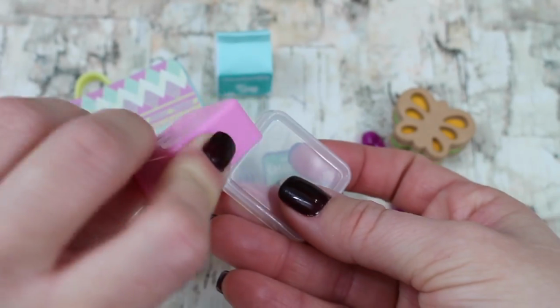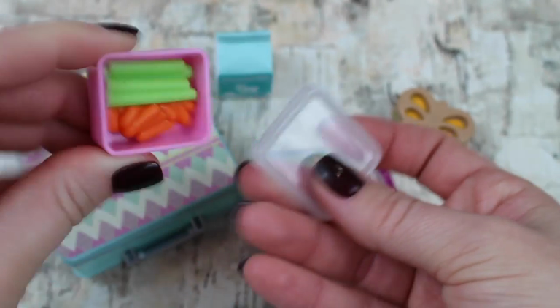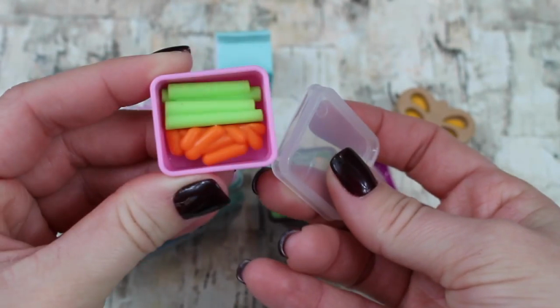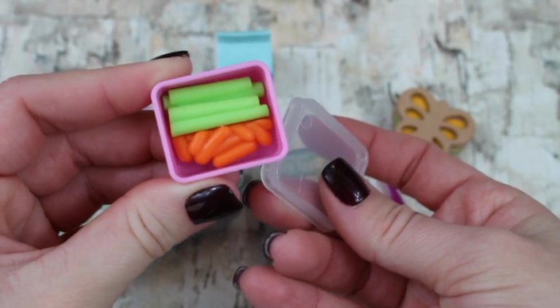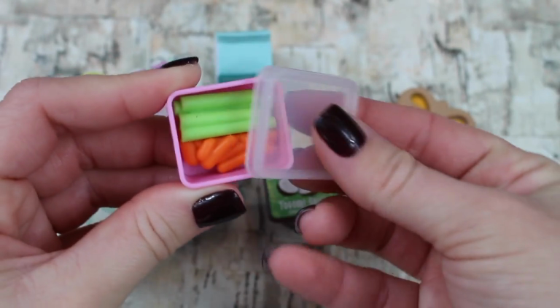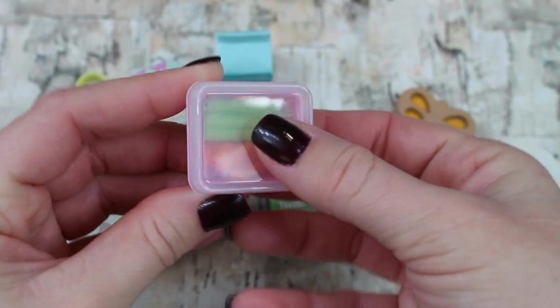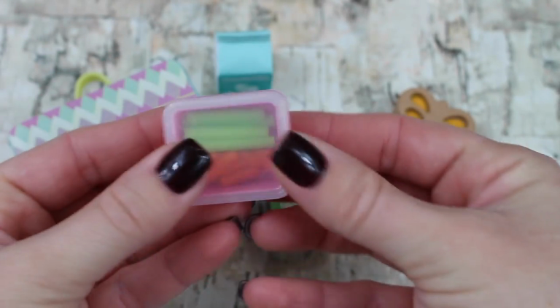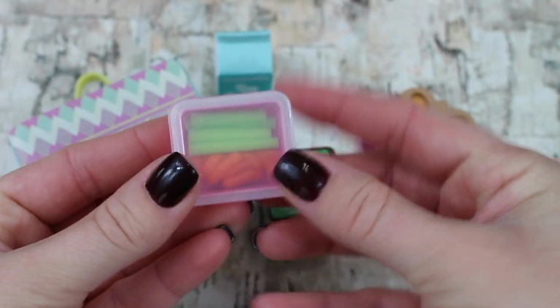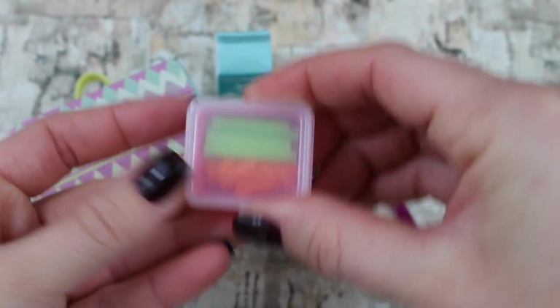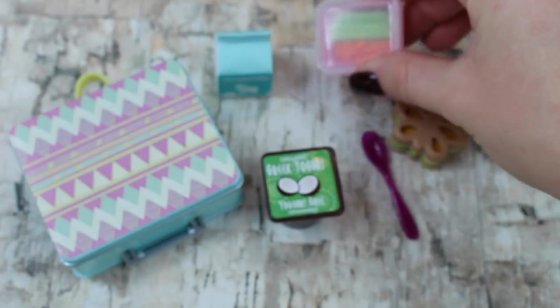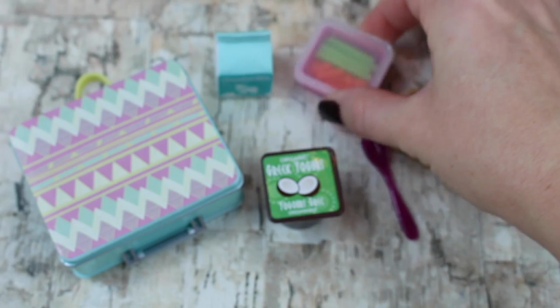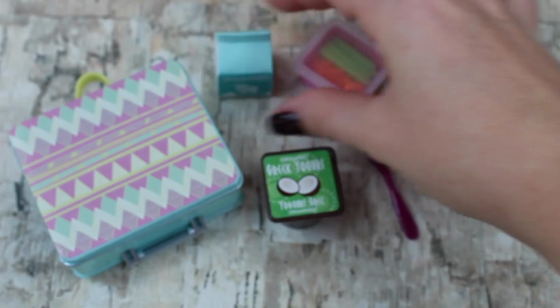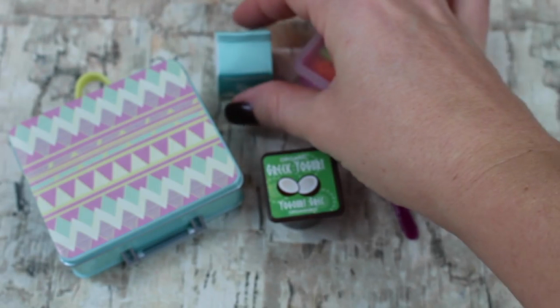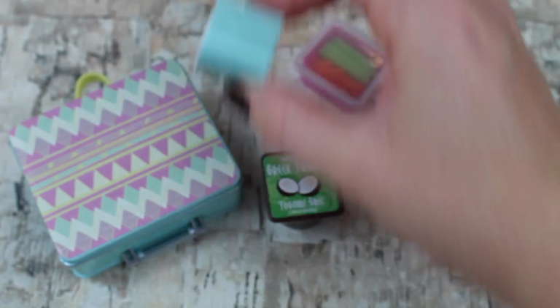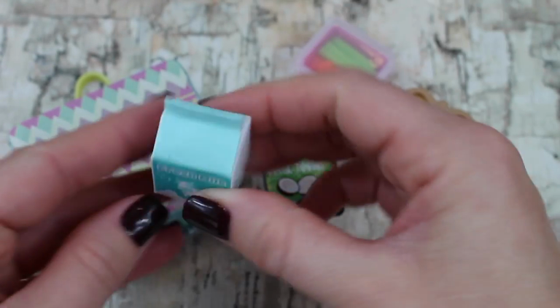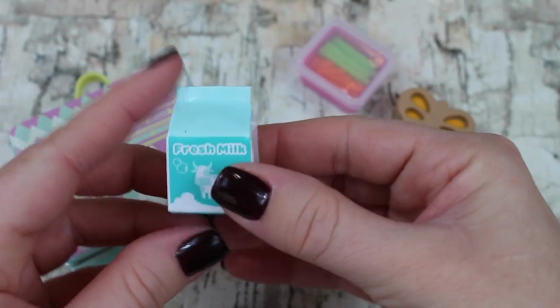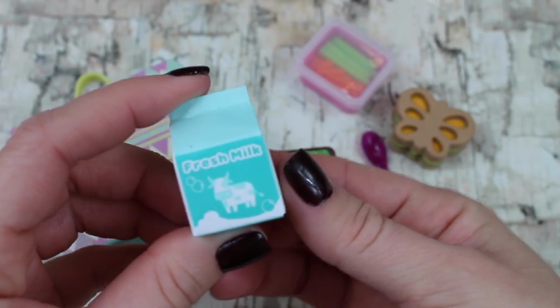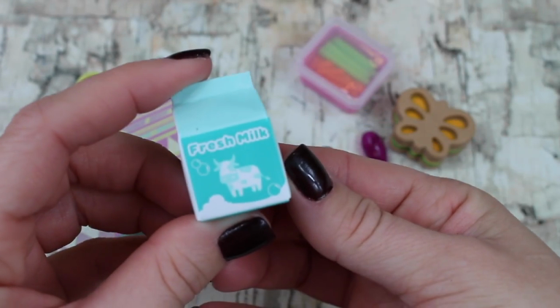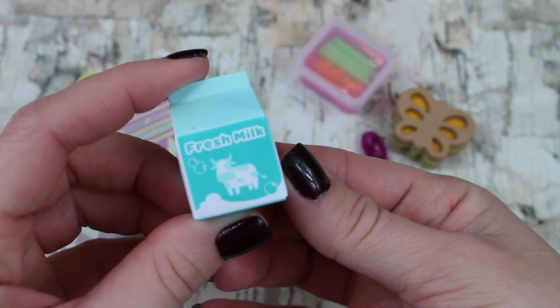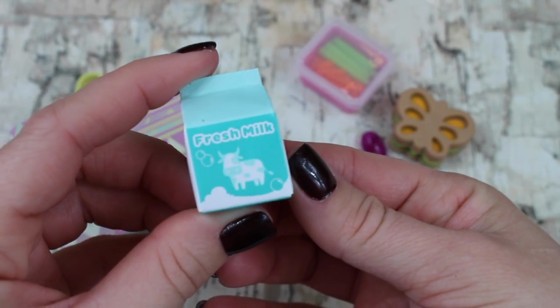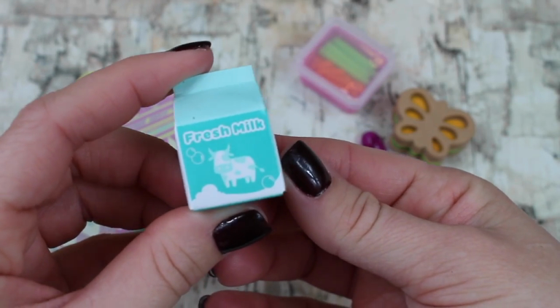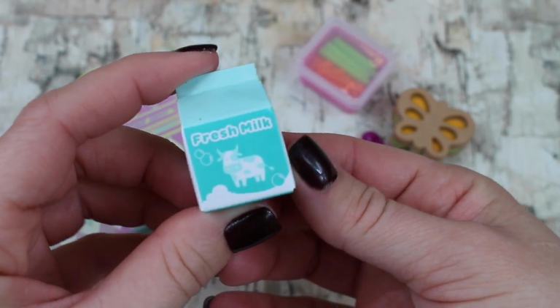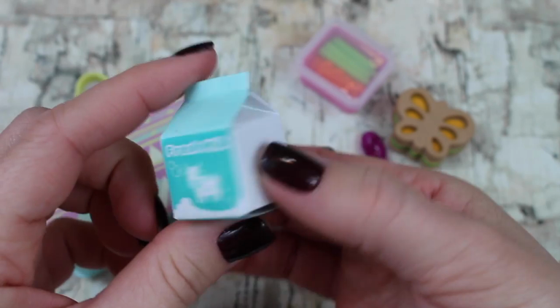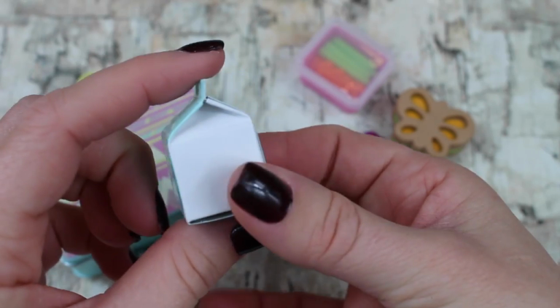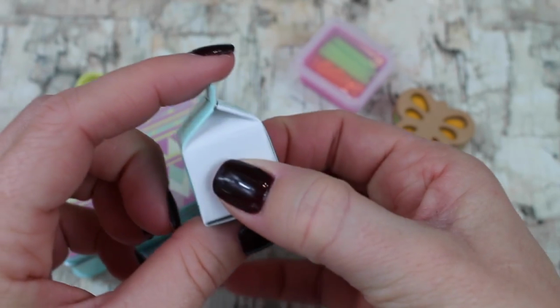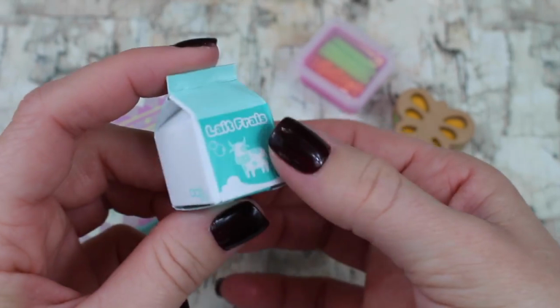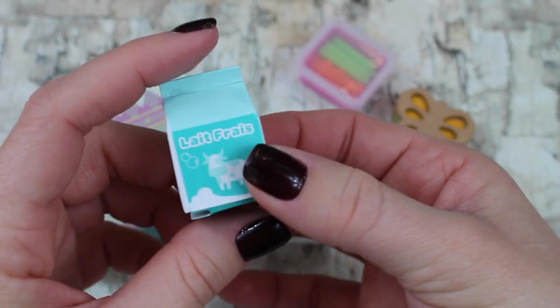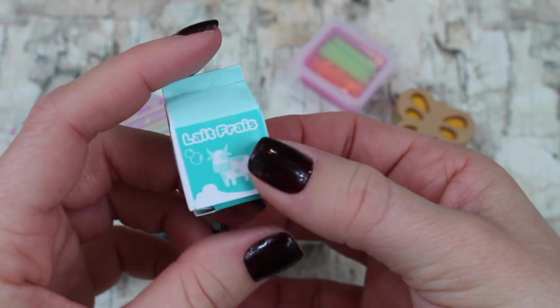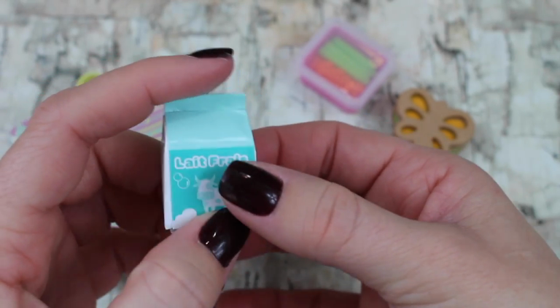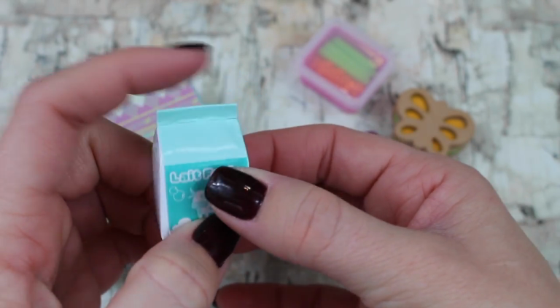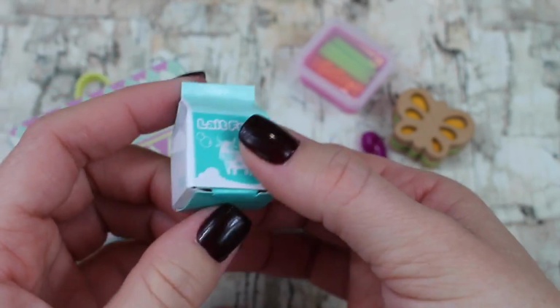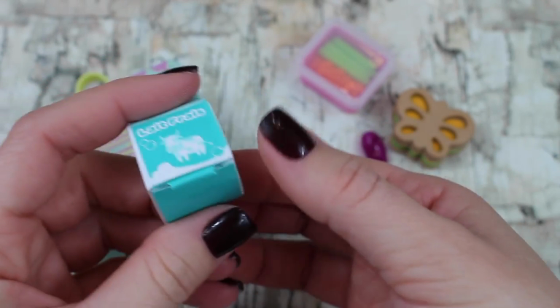Inside the Tupperware you have celery sticks and little carrots, but they don't come out. At least the top comes off so you can see what's inside. You also have a milk carton that says 'Fresh Milk' on it.